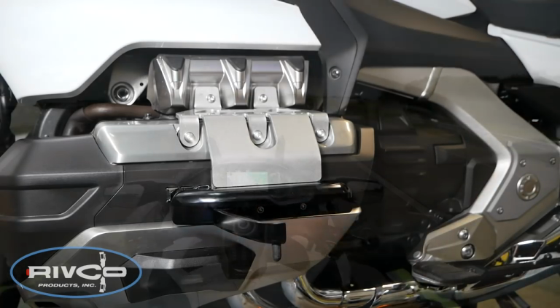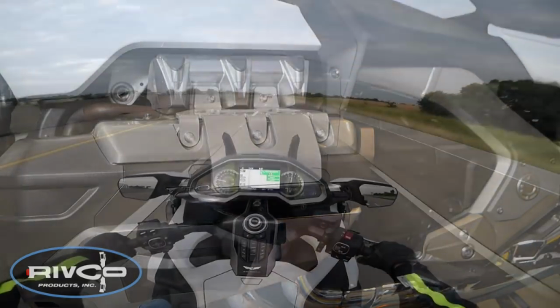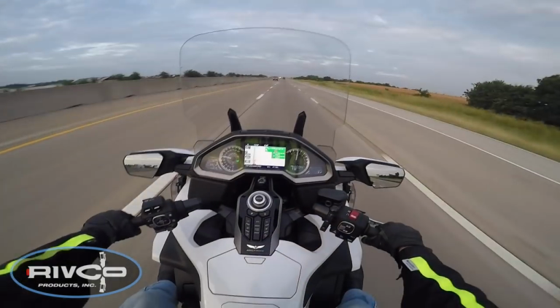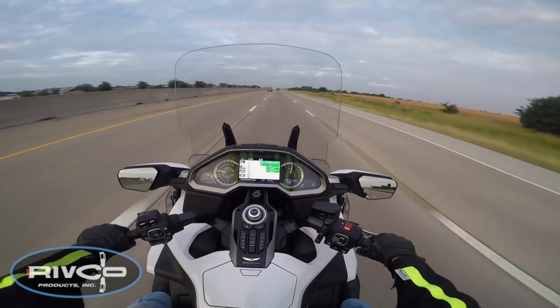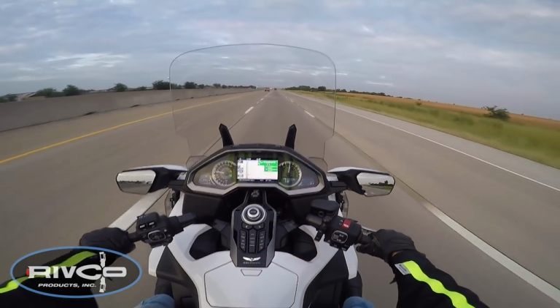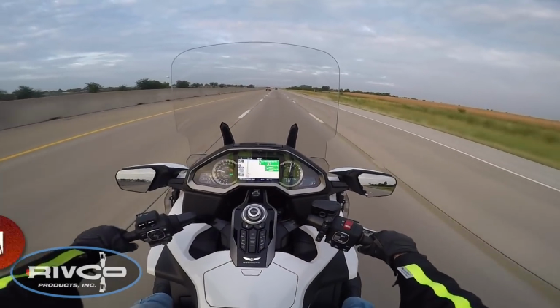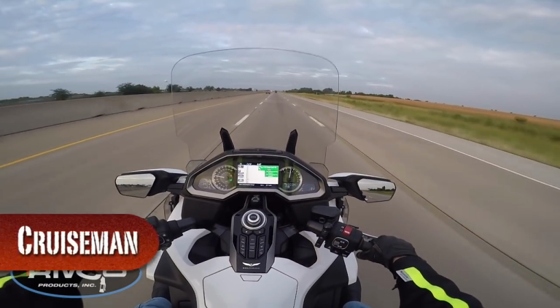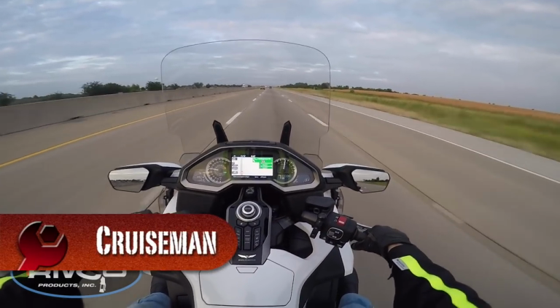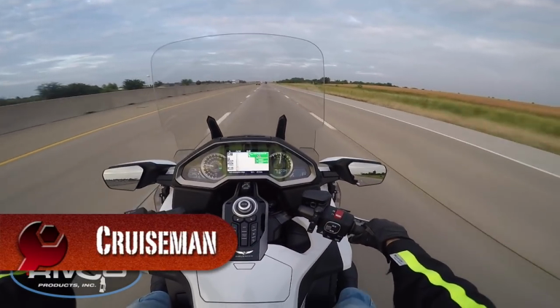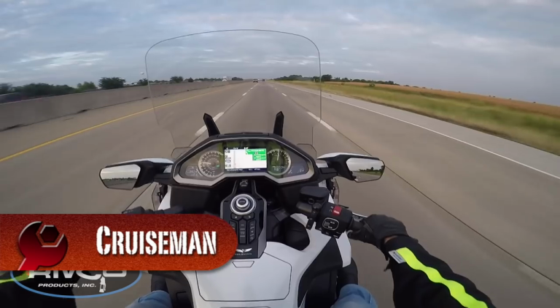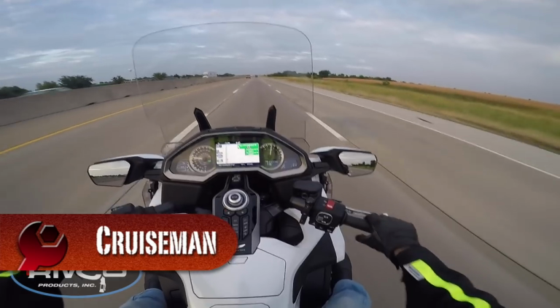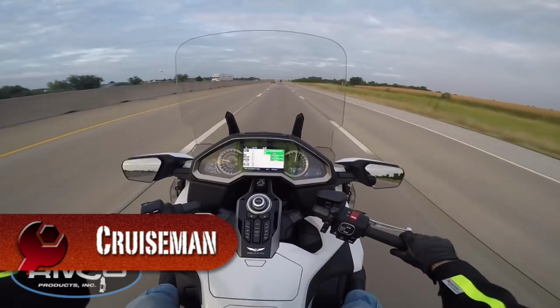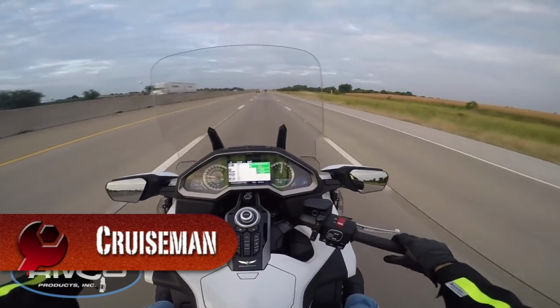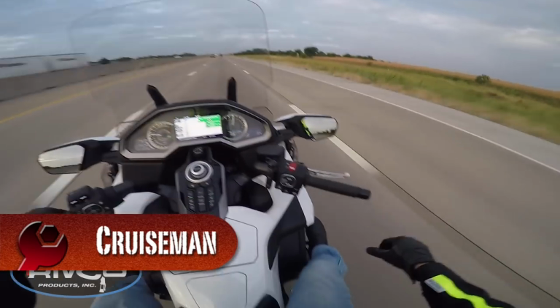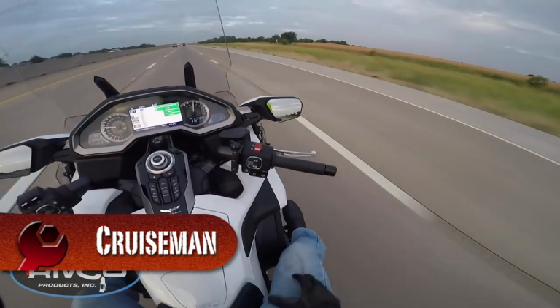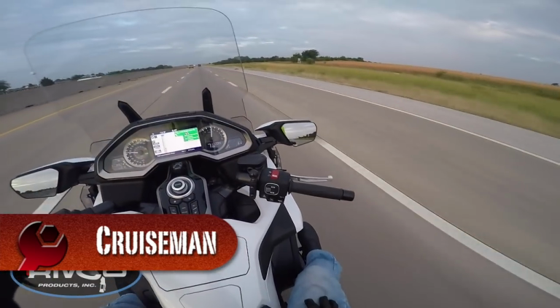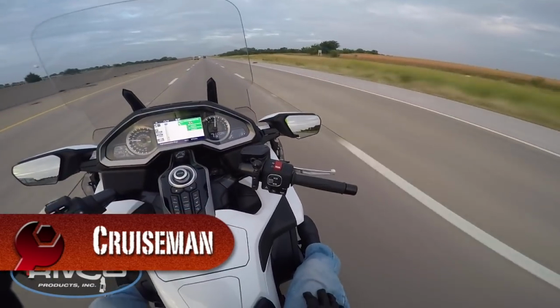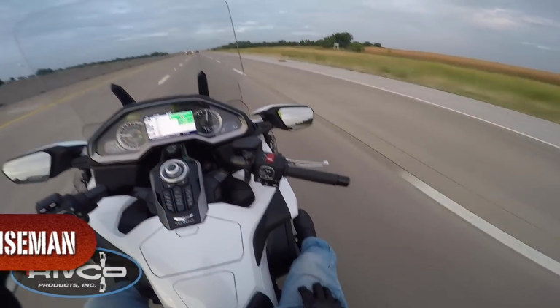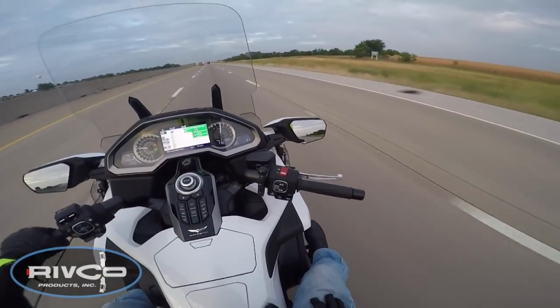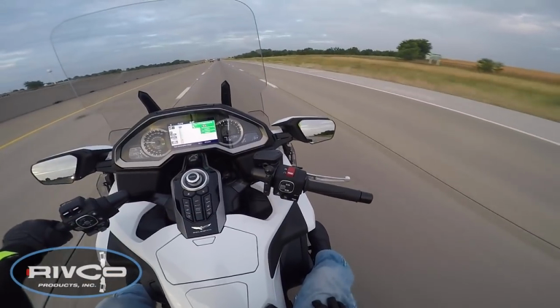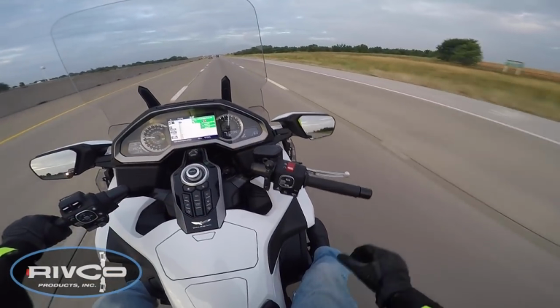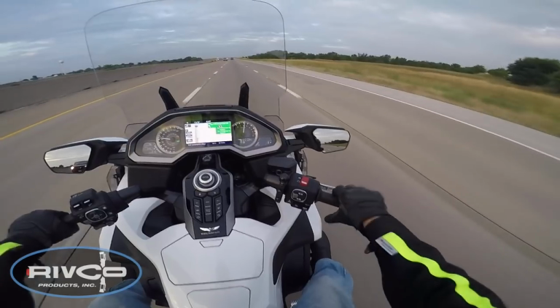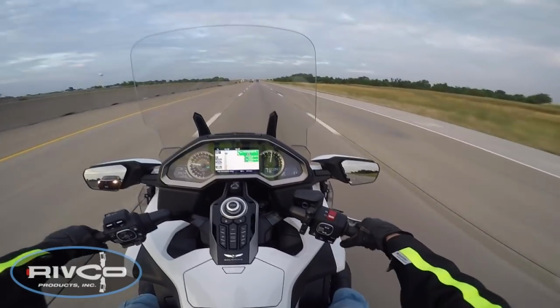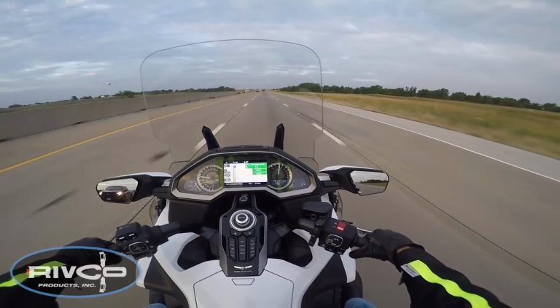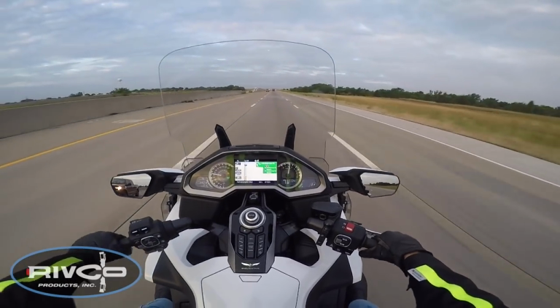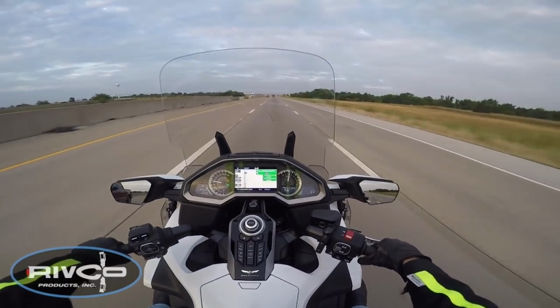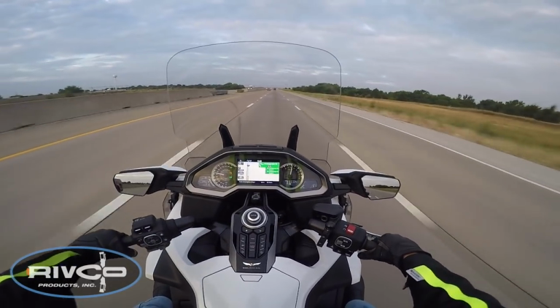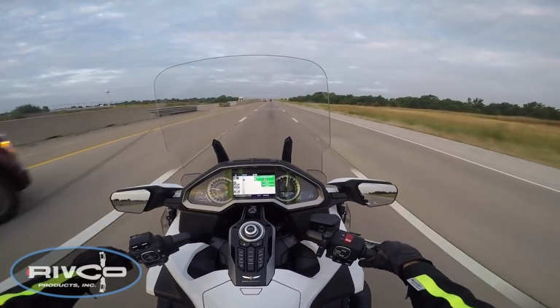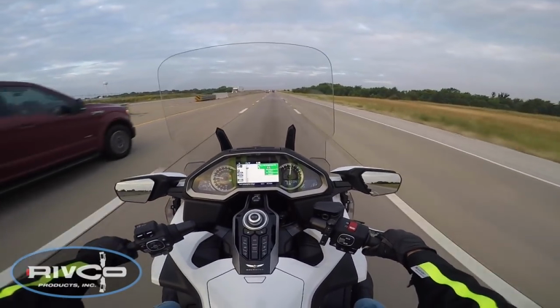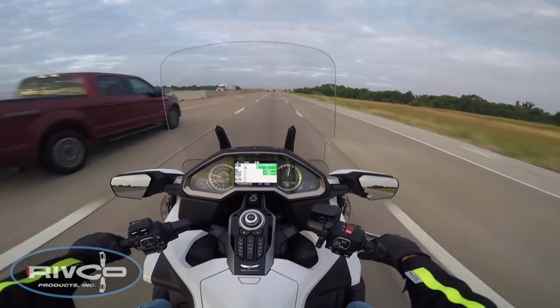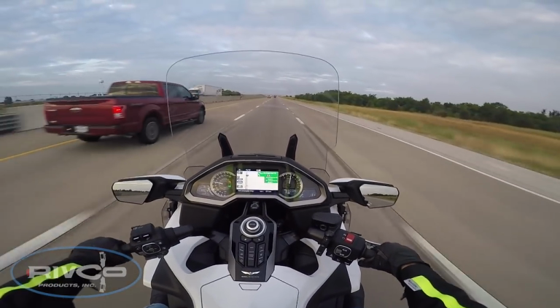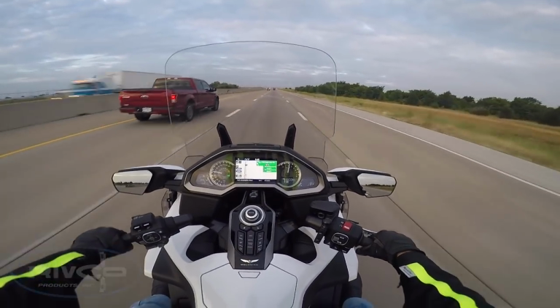This is my first chance to try out the new Rivco Aero pegs. I'm going to try to get the camera where you can see I'm stretched out, and I've got to tell you — they're pretty damn comfortable.